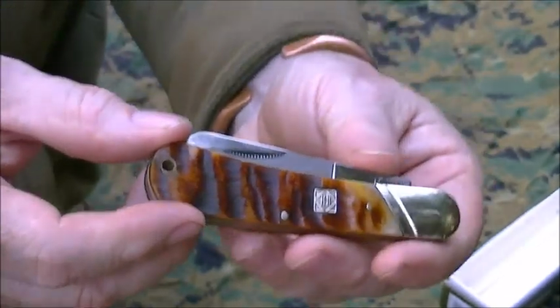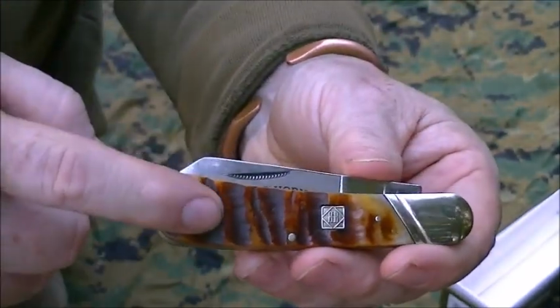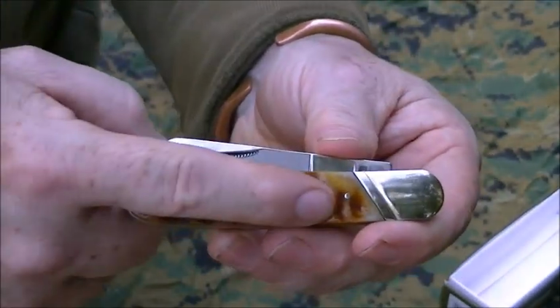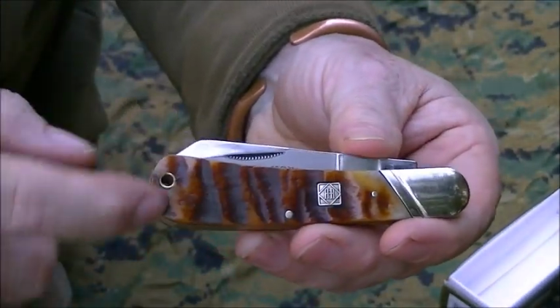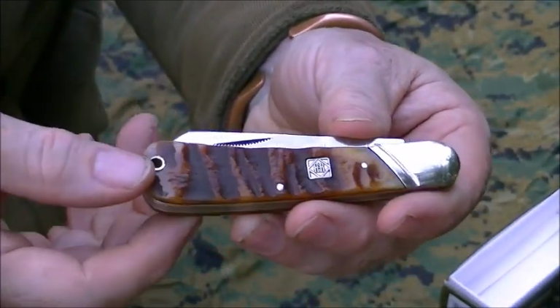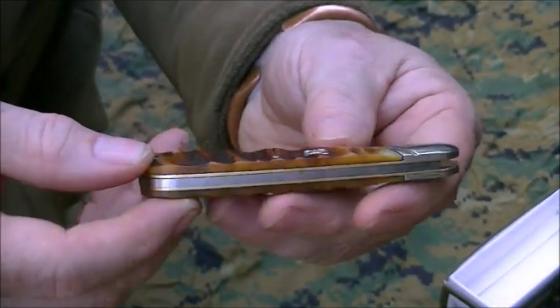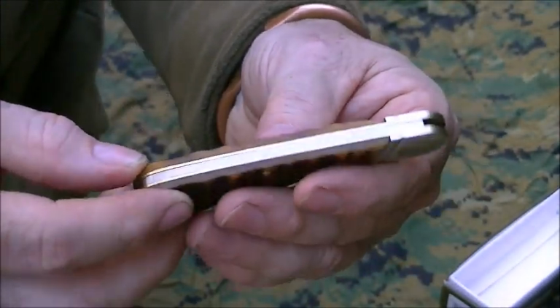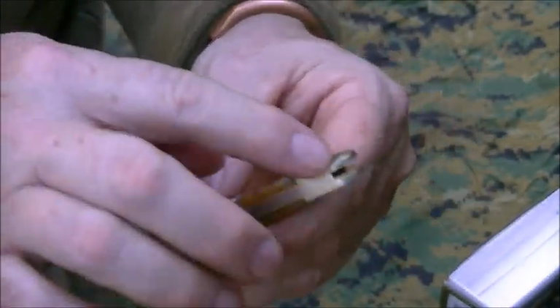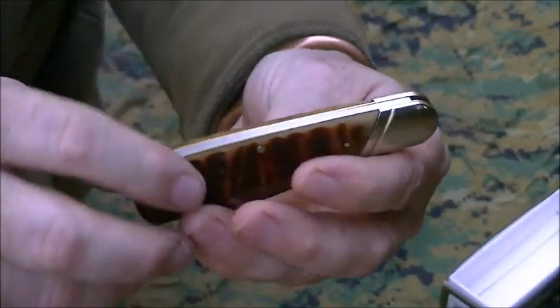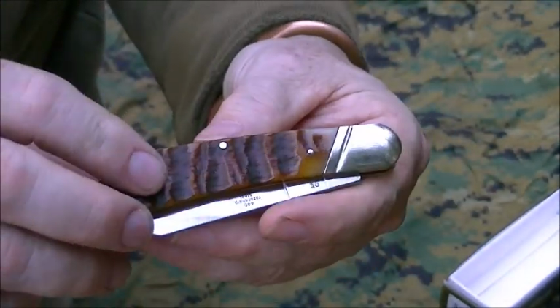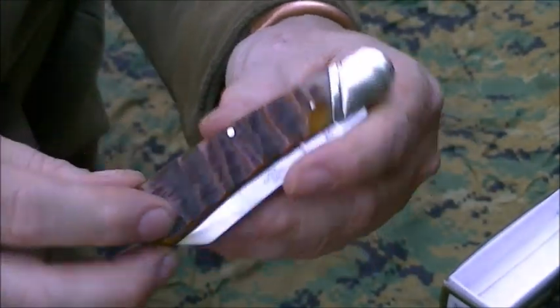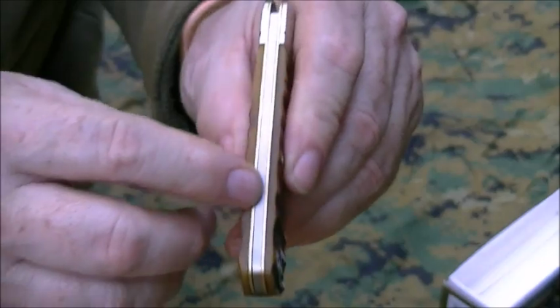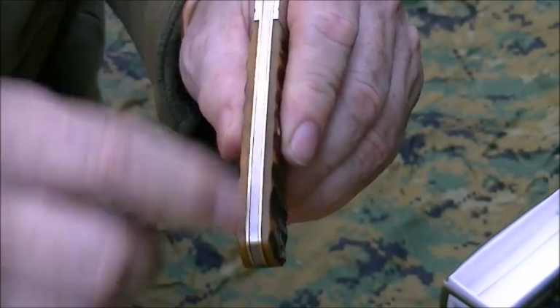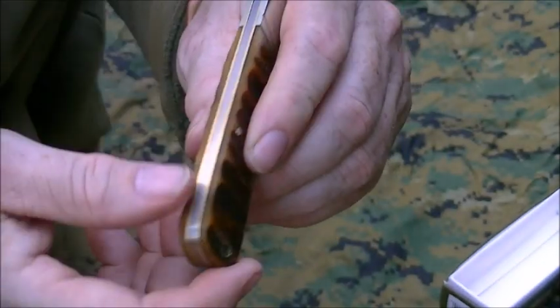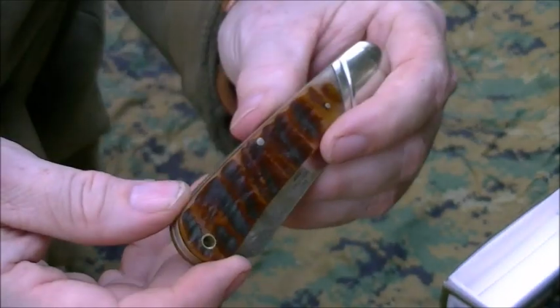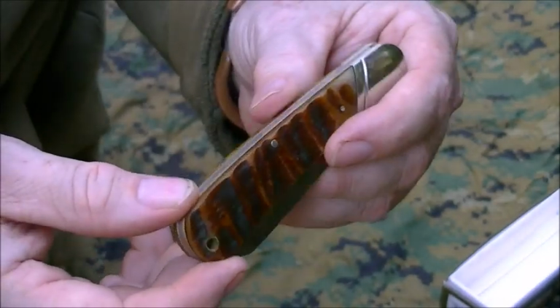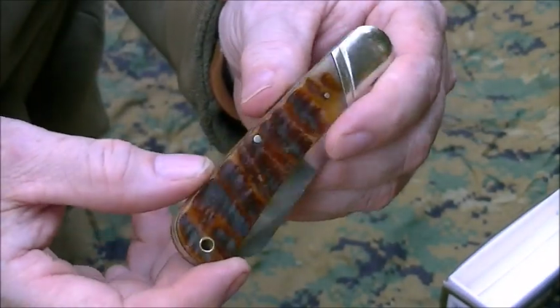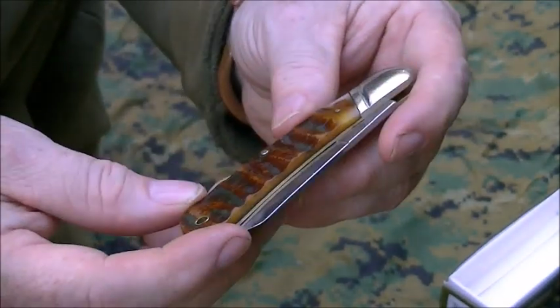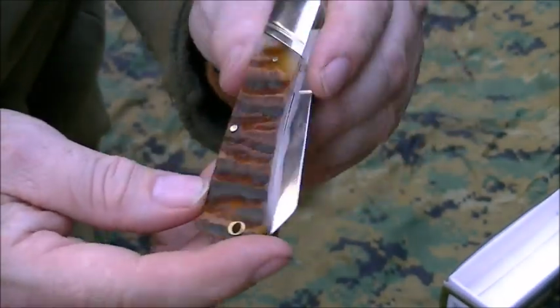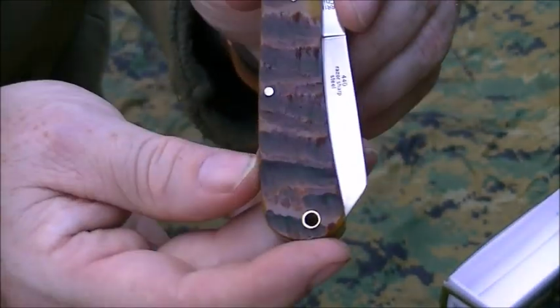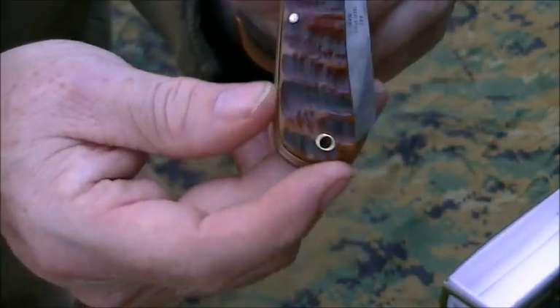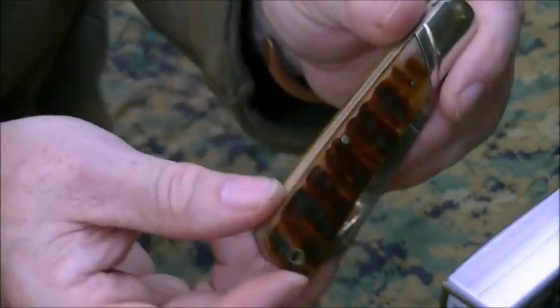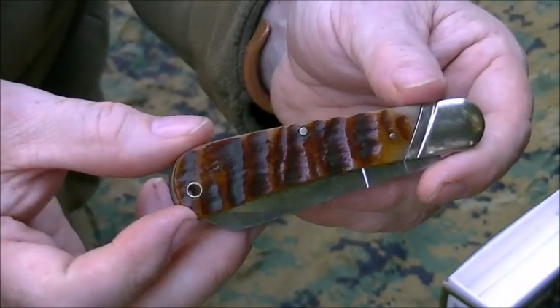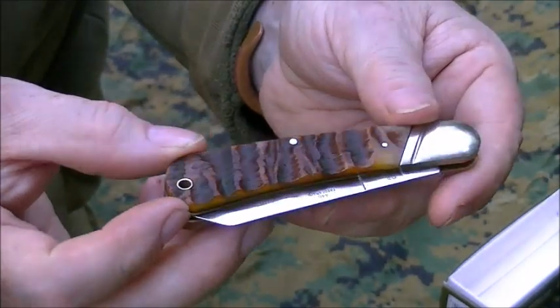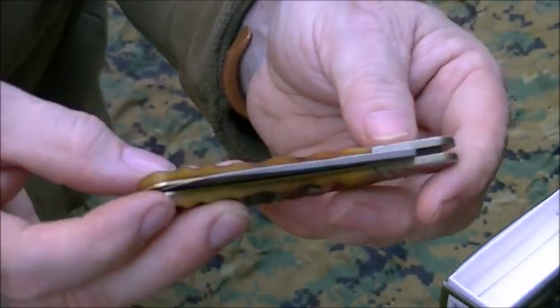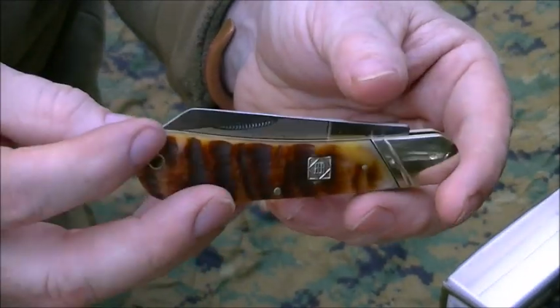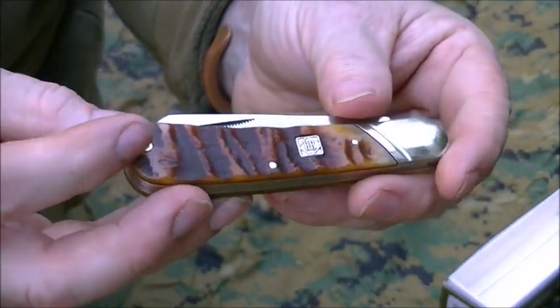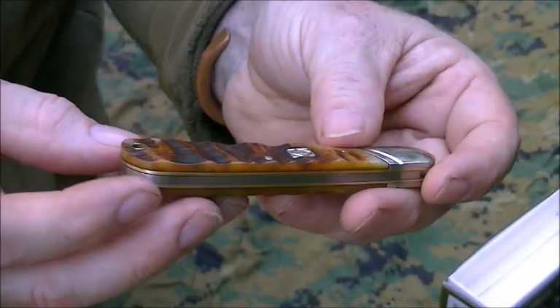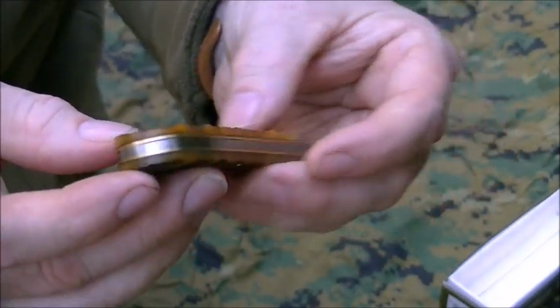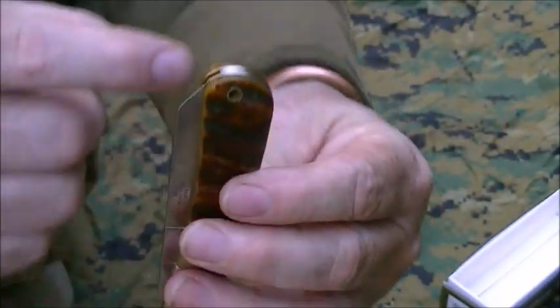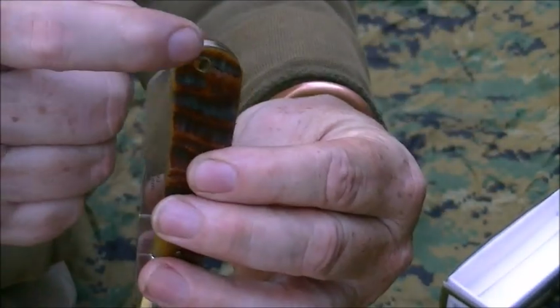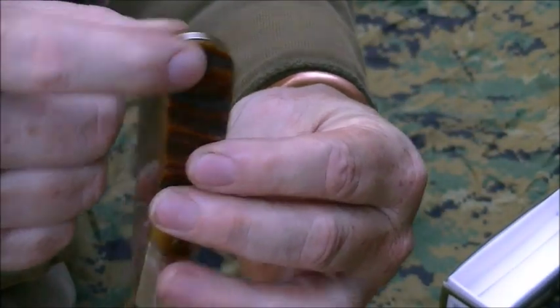Here's a good close-up of it. This is Ram's Horn — nickel steel bolsters, stainless steel spring, brass liners, etc. It's a very pretty knife. Ram's Horn, actual horn, got a lanyard hole in it.